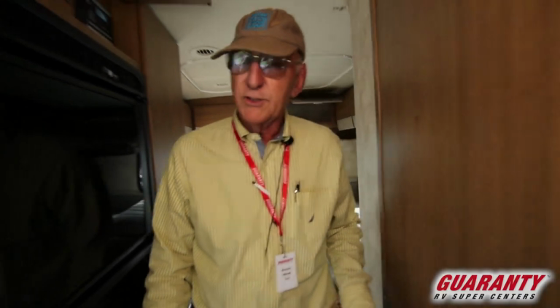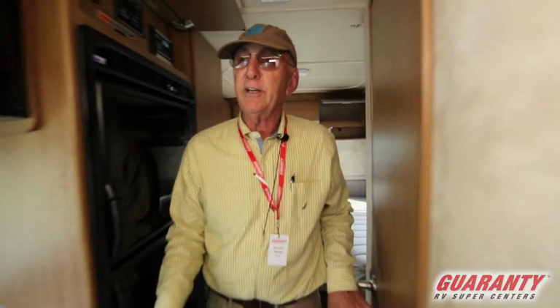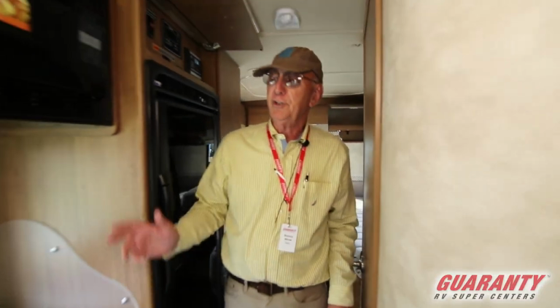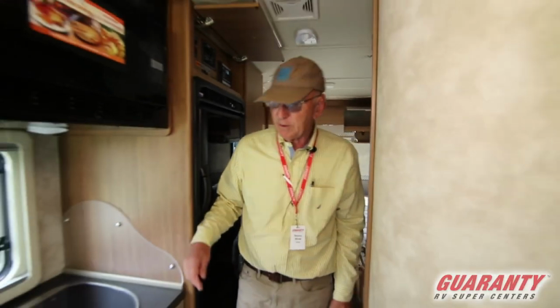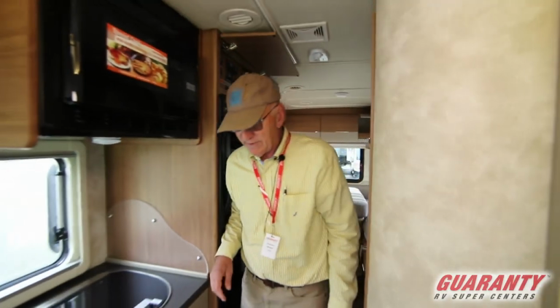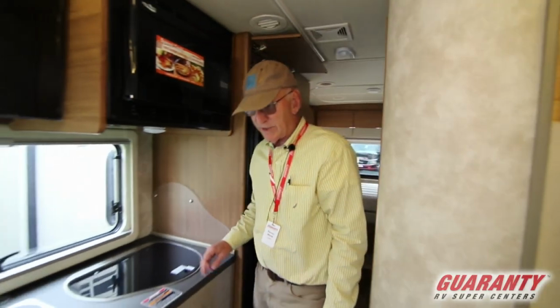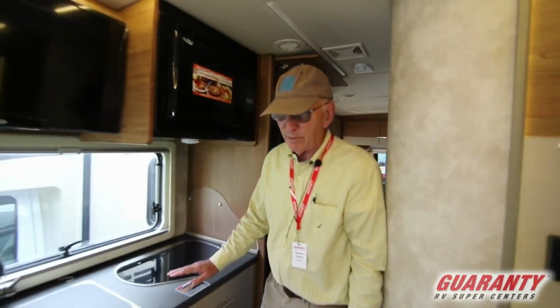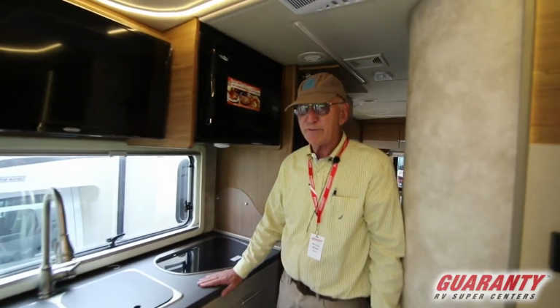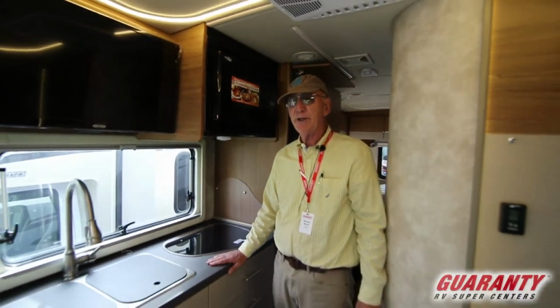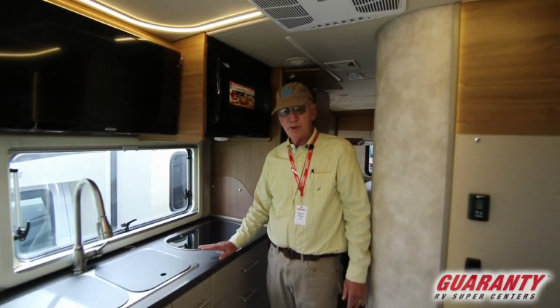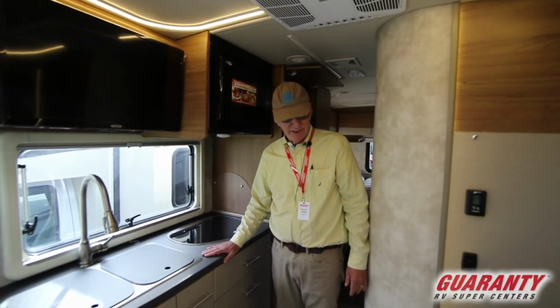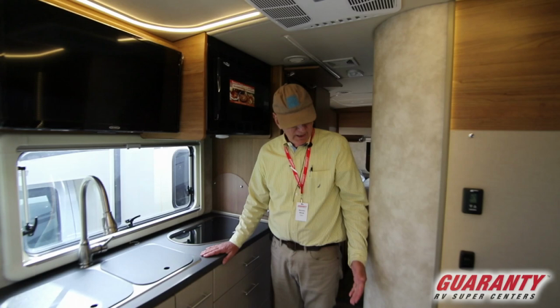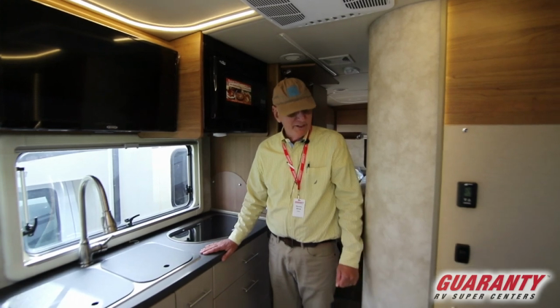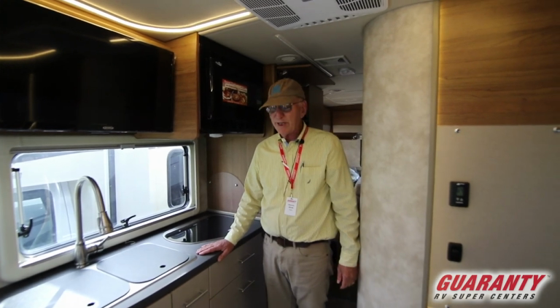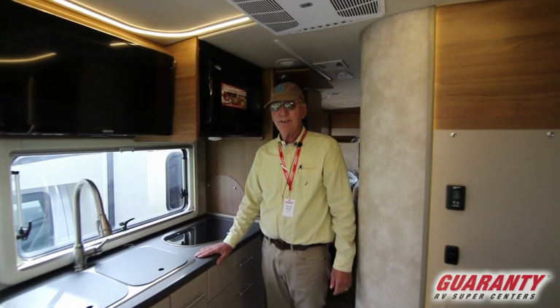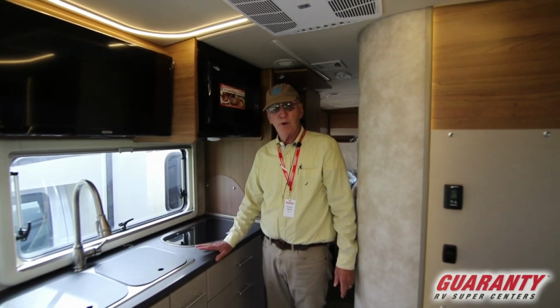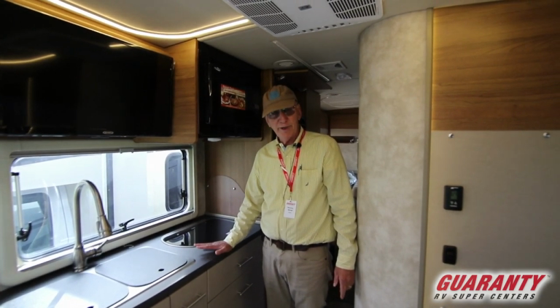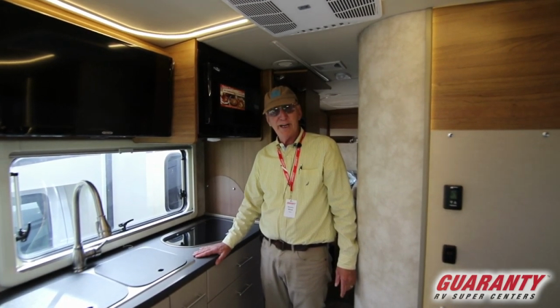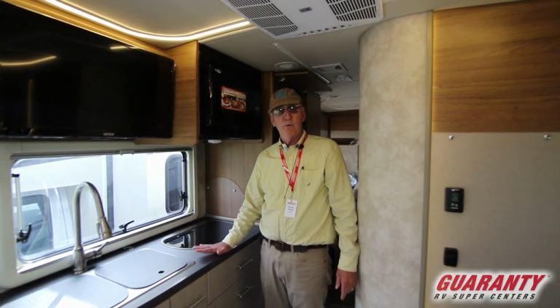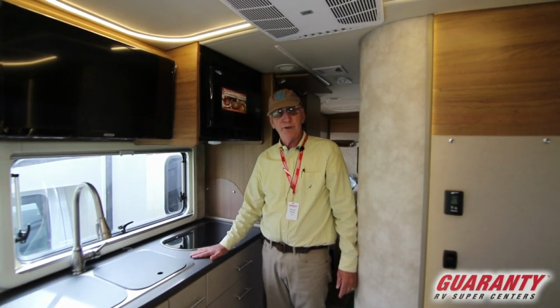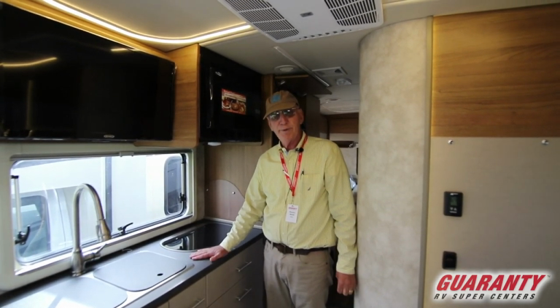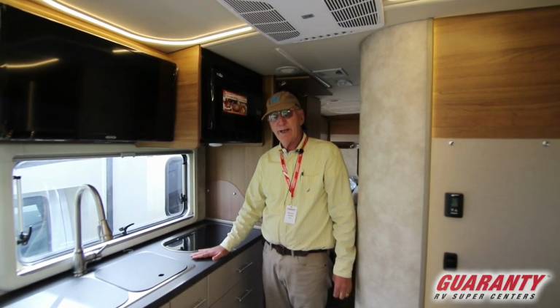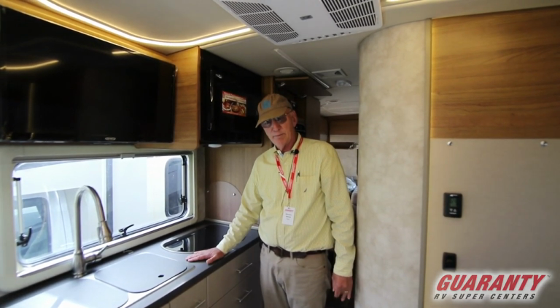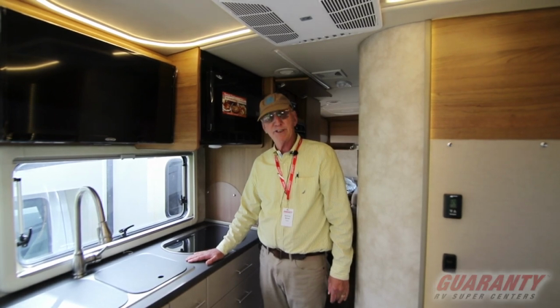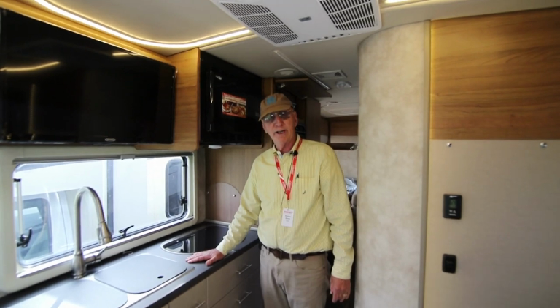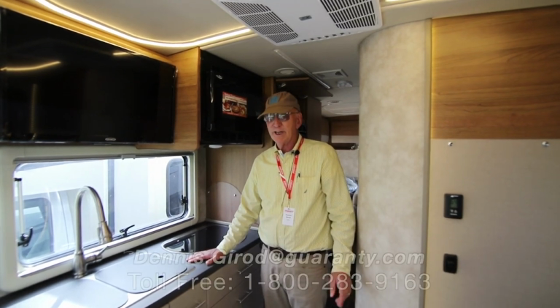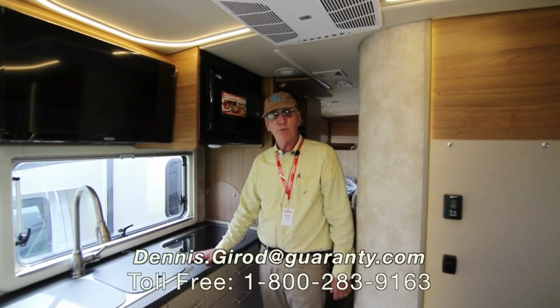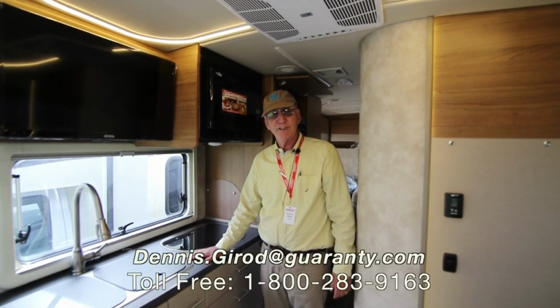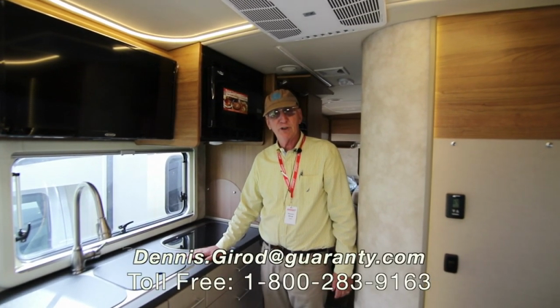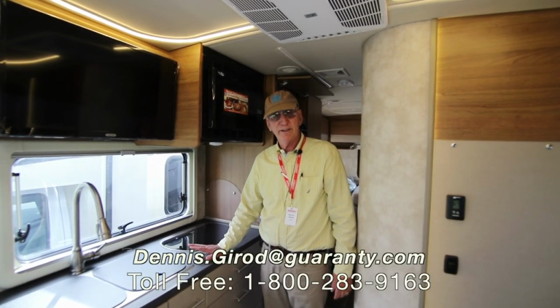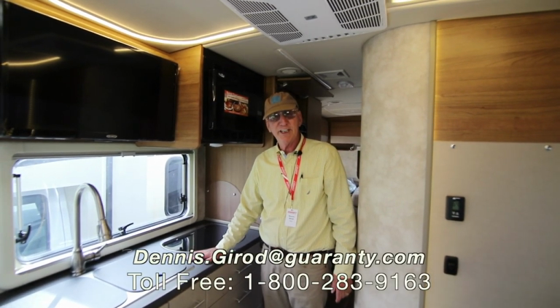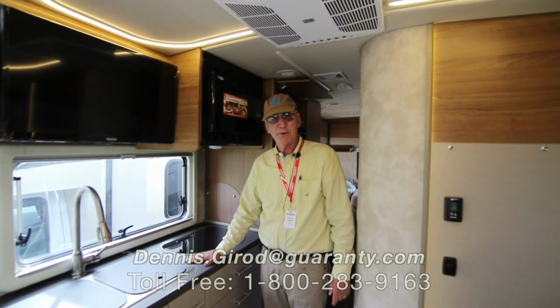The air conditioner, the microwave, and other appliances can all be run off the generator or when you're plugged in. It's a great unit with a great design — well-known Winnebago and Mercedes quality. If you'd like to know more, please give us a call; we'd love to have you take a test drive.